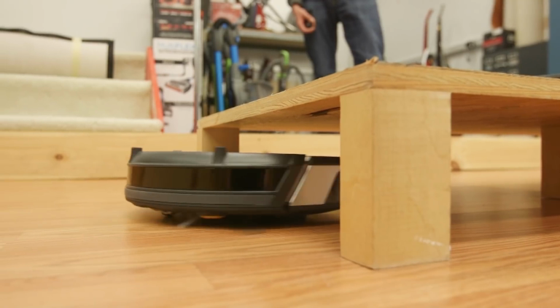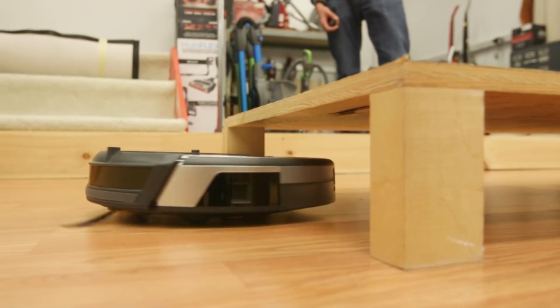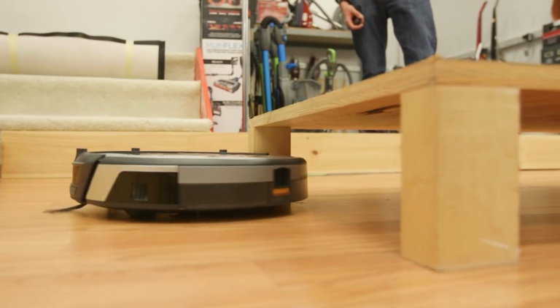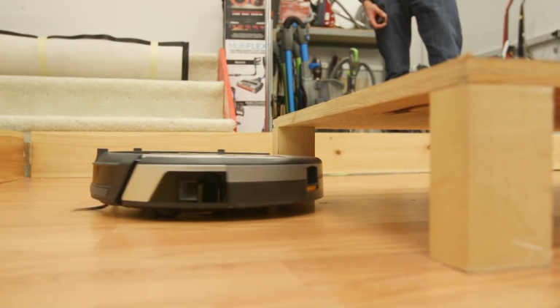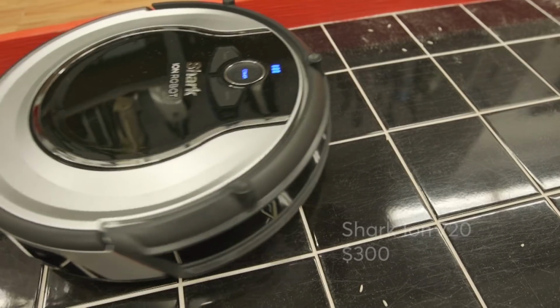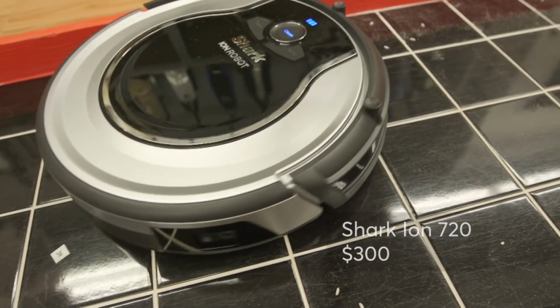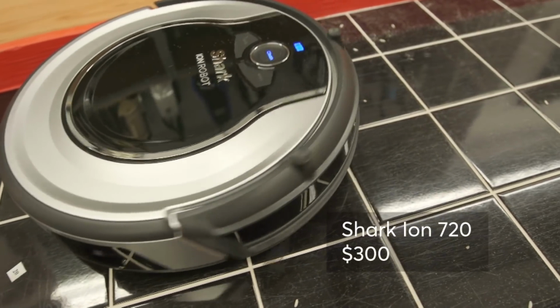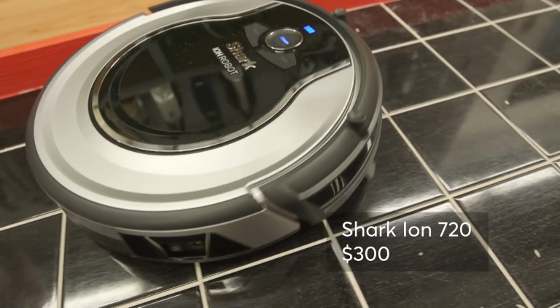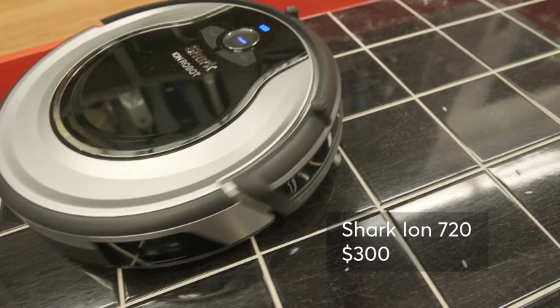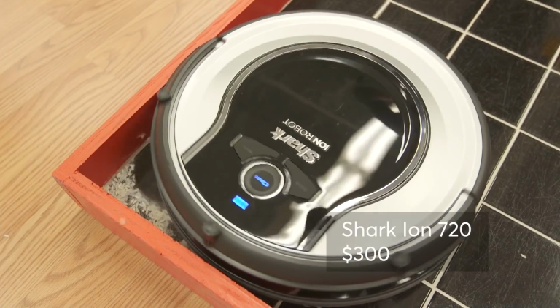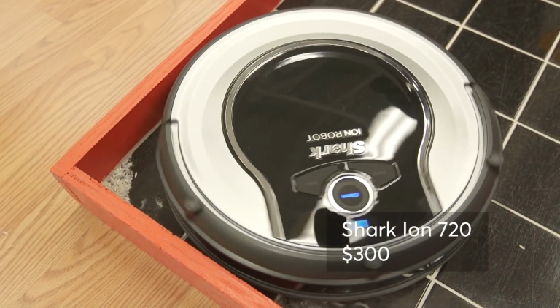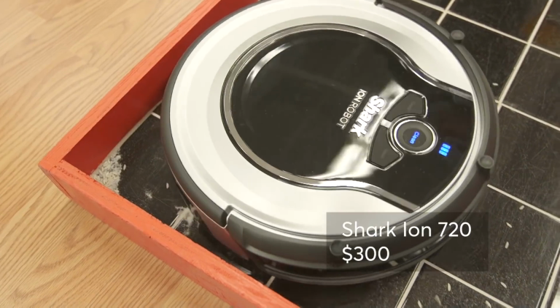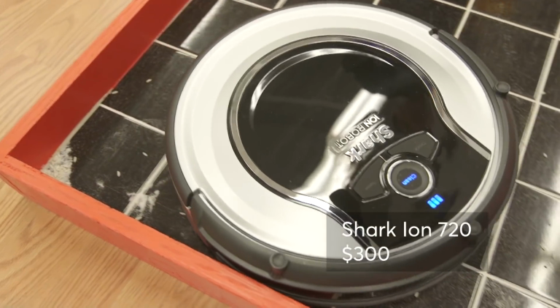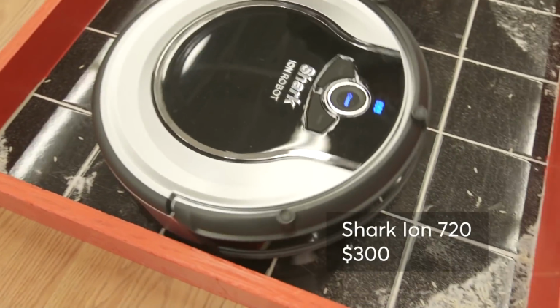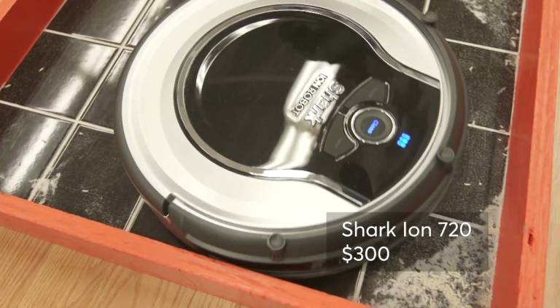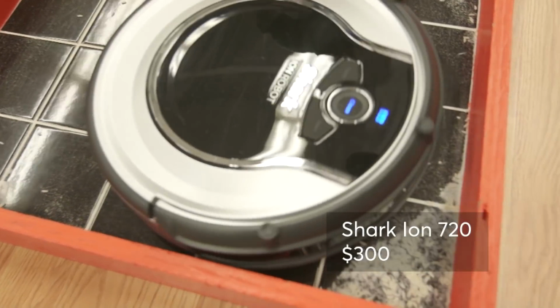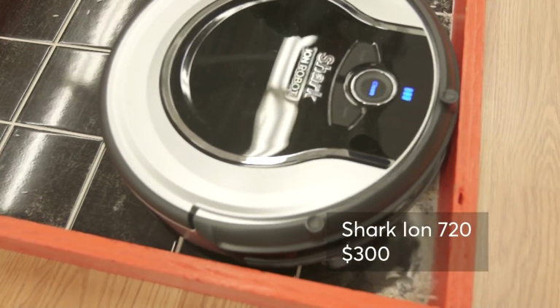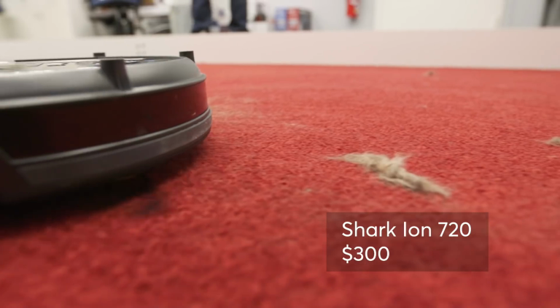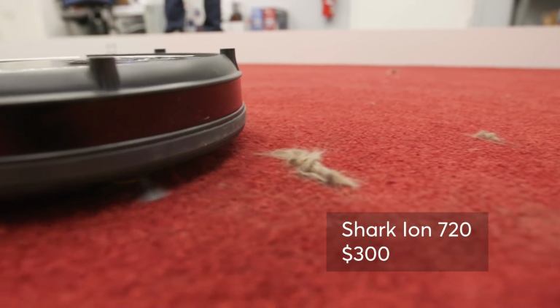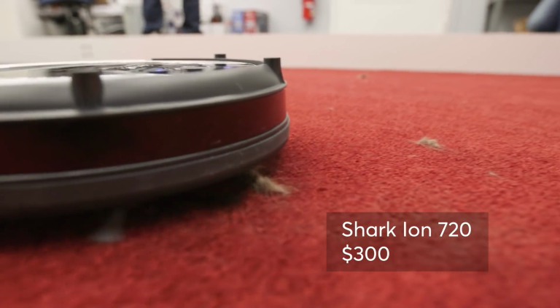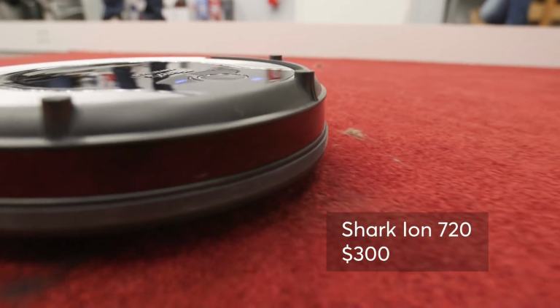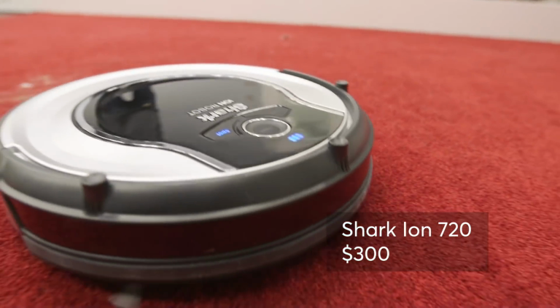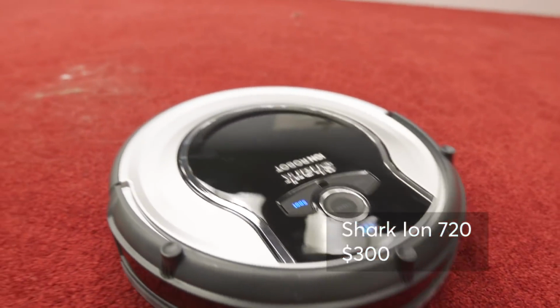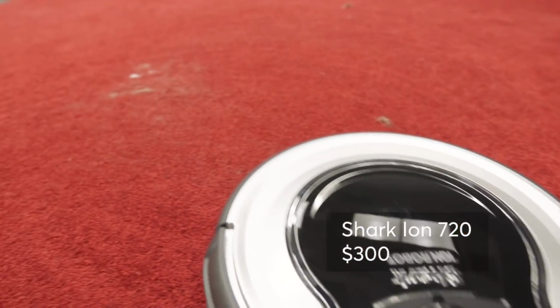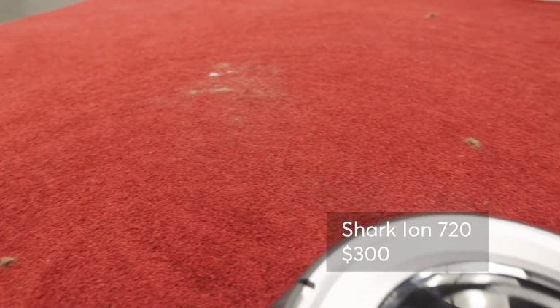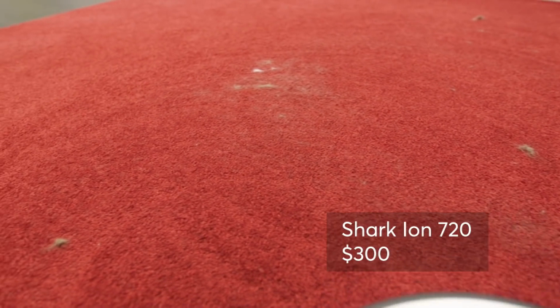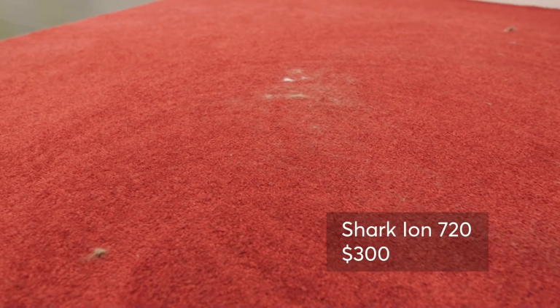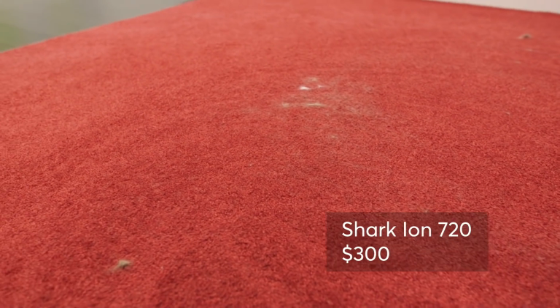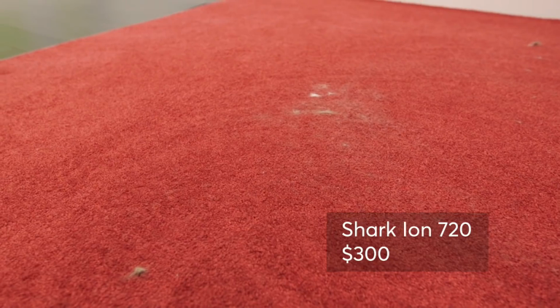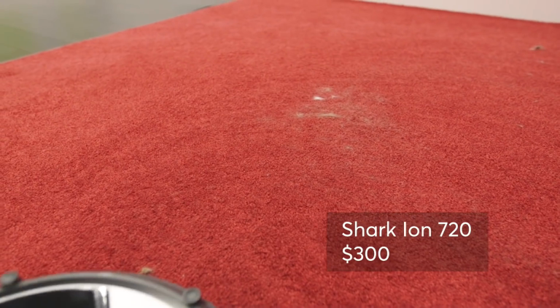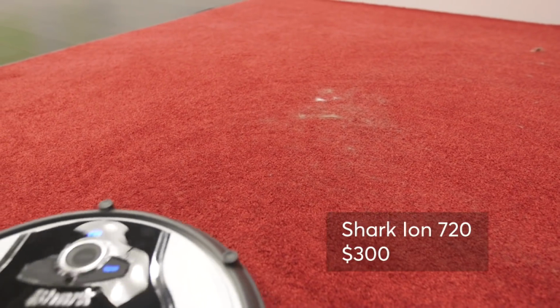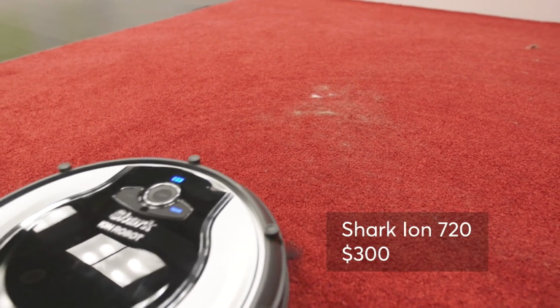And if your house has mostly bare floors, the Shark Ion 720 will work for you. Our testers found it excelled at cleaning surface debris on bare floors. If you do have carpets and pets who shed, the Shark might drag fur around for a bit, but it eventually picks it up.